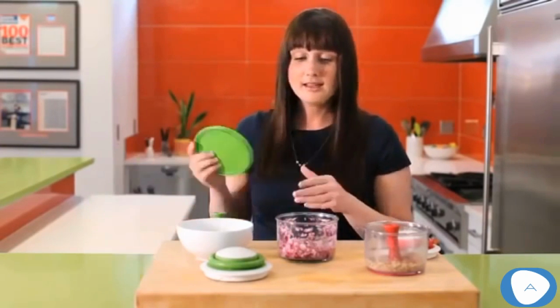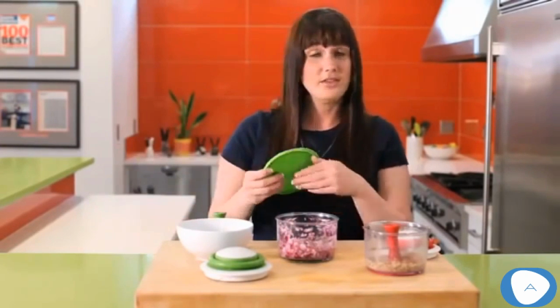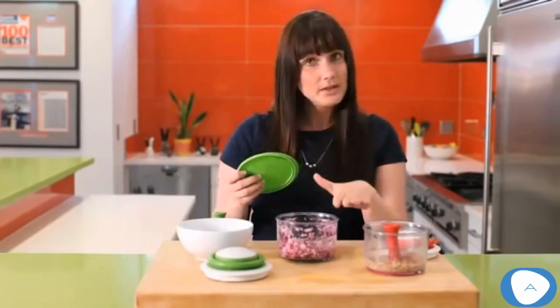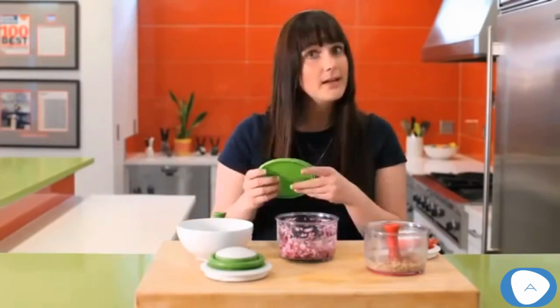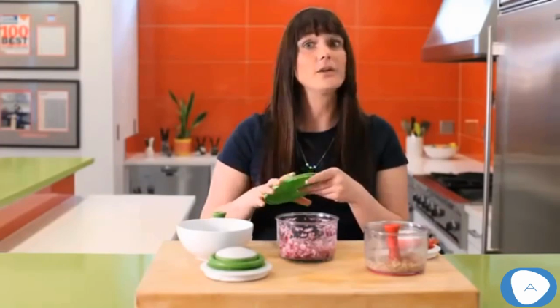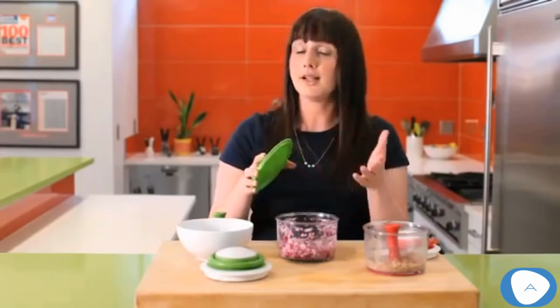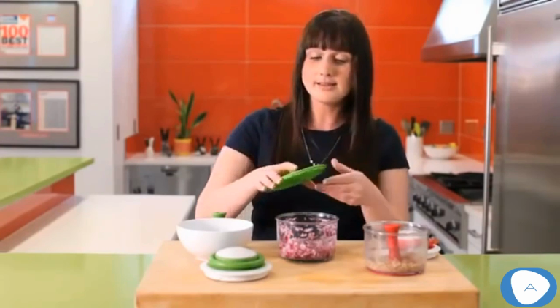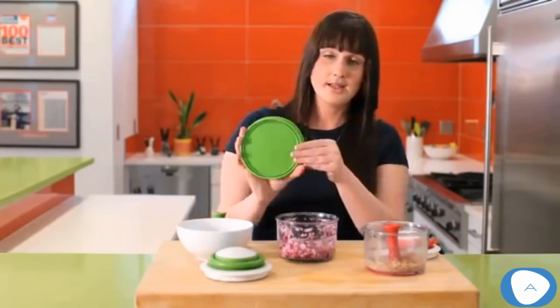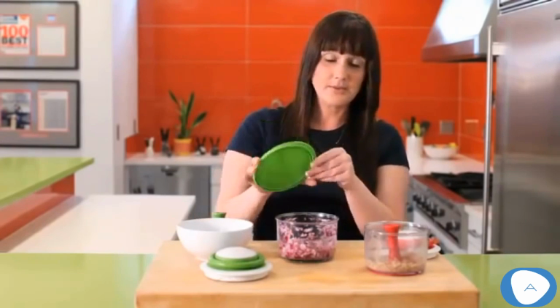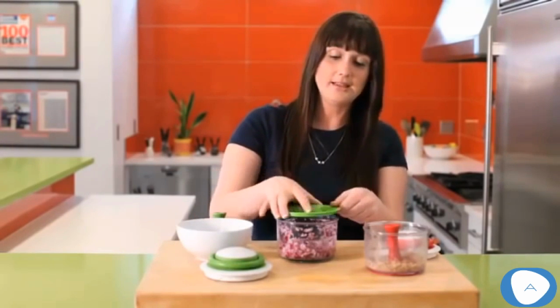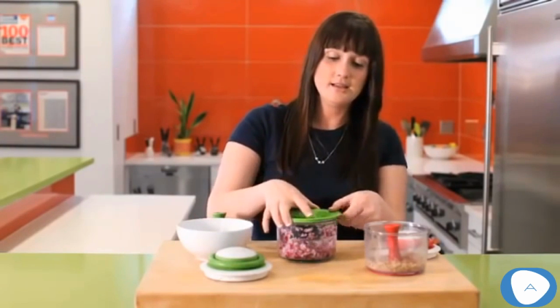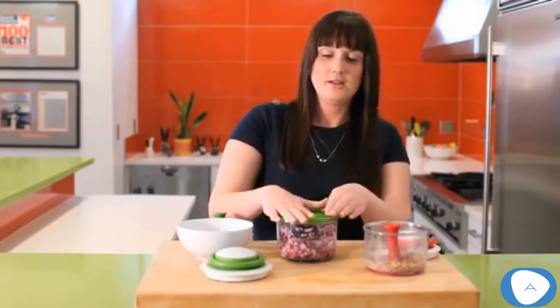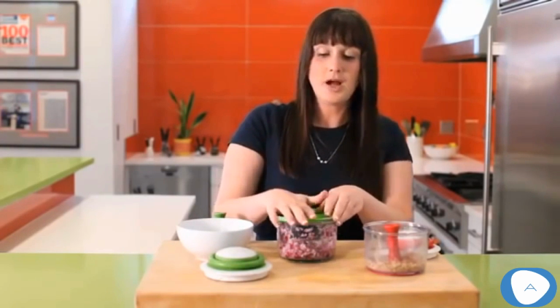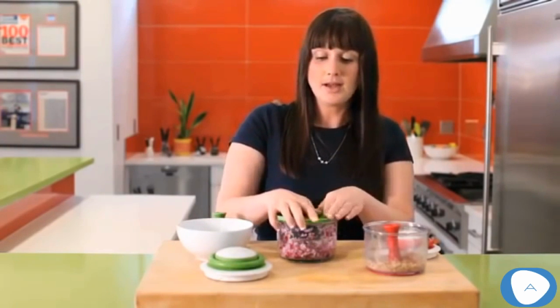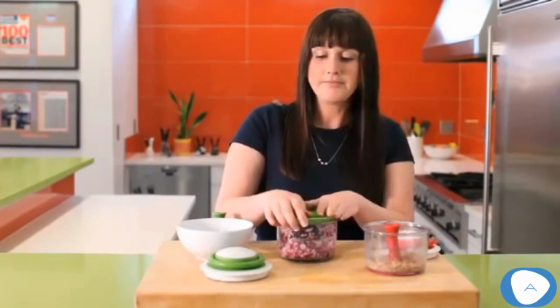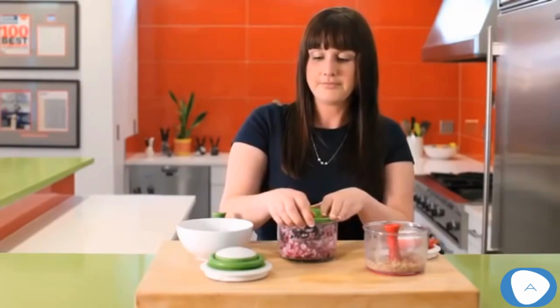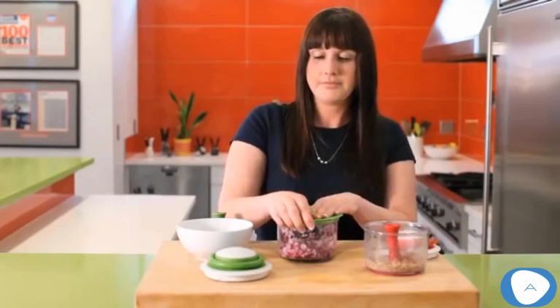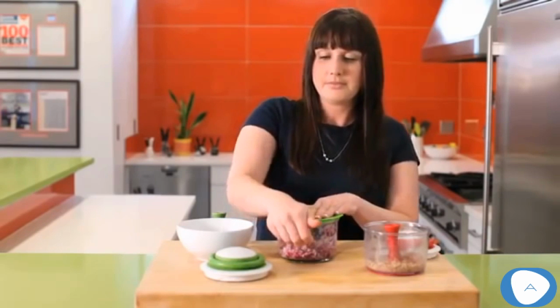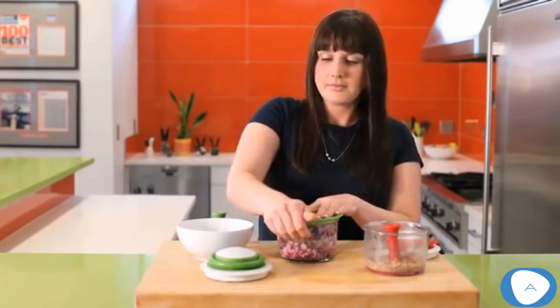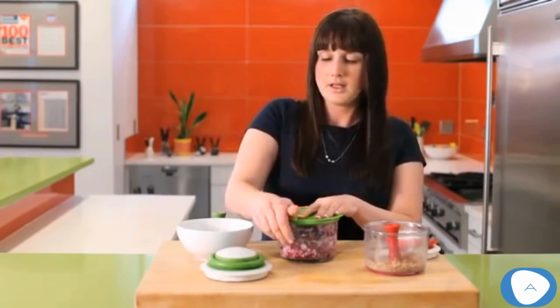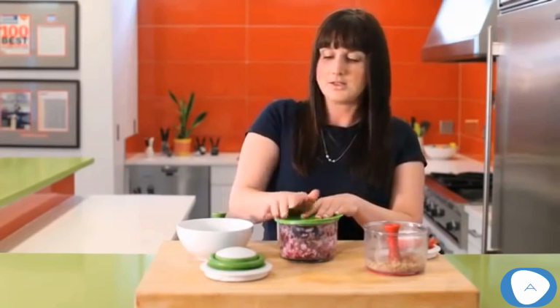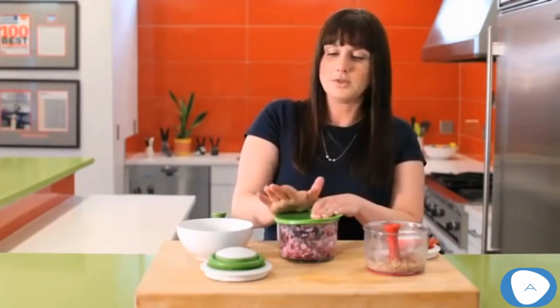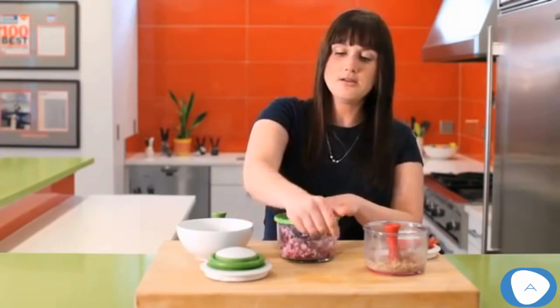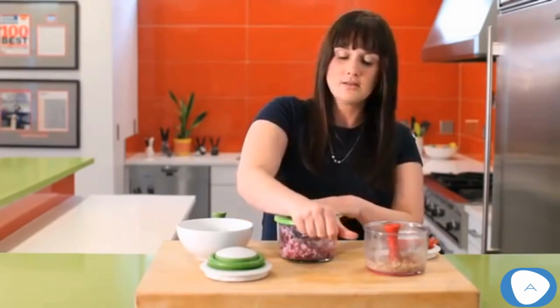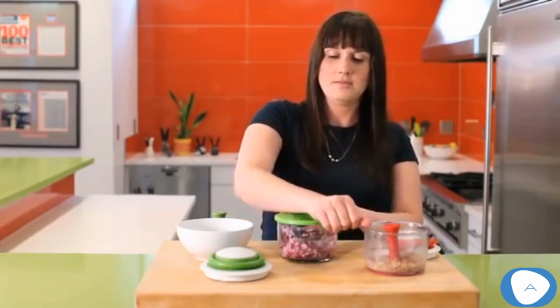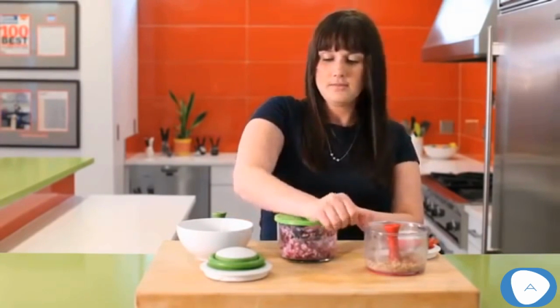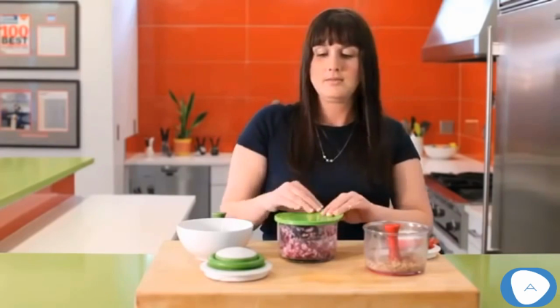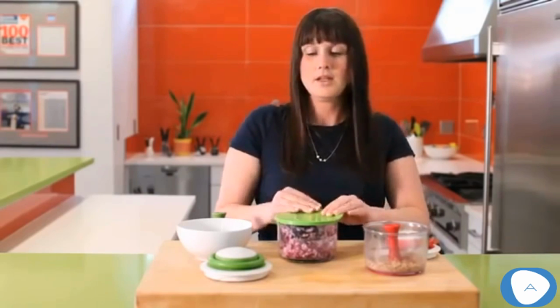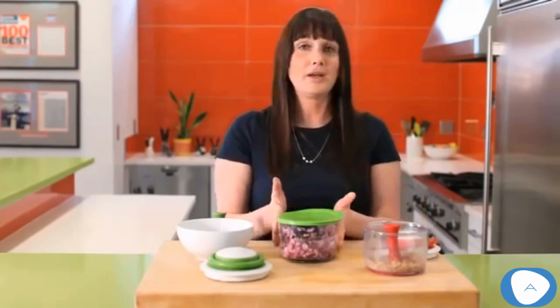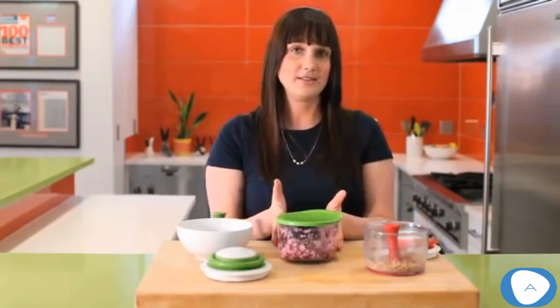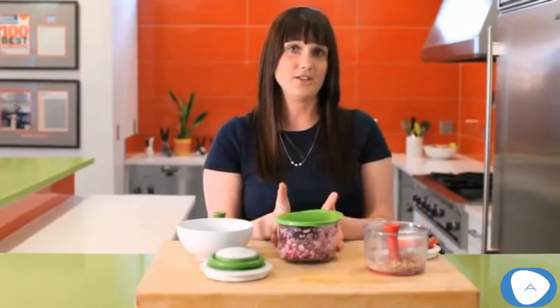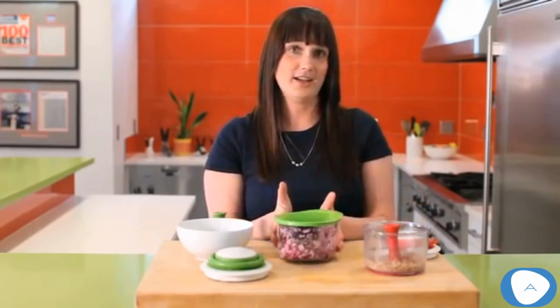If you don't want to use it right away or have a little excess, it comes with a handy lid. Just pop it on top and push down — and you're ready to put this in the fridge for later.